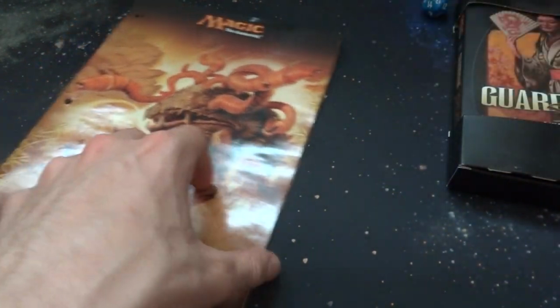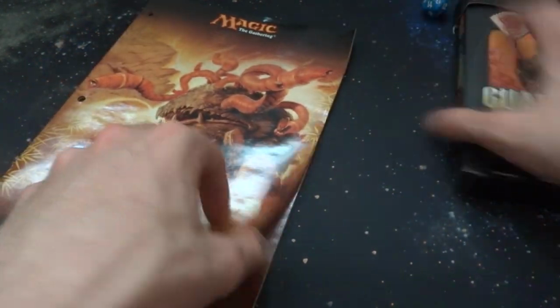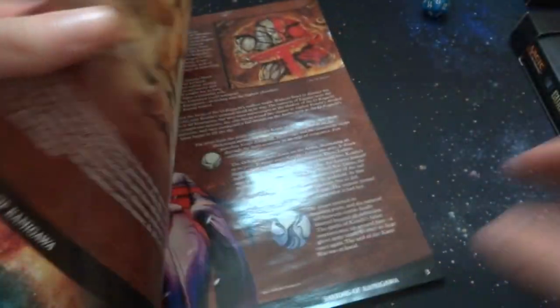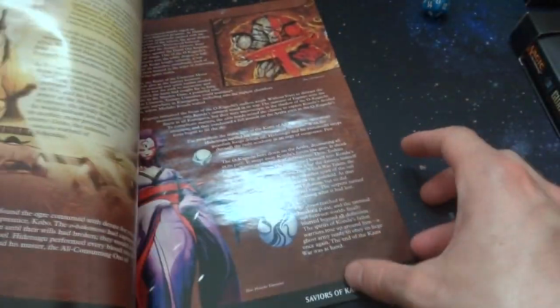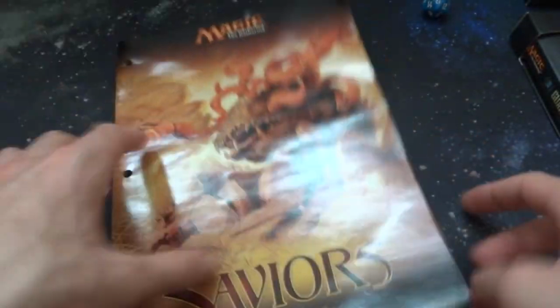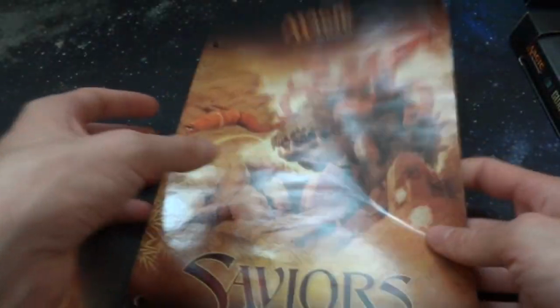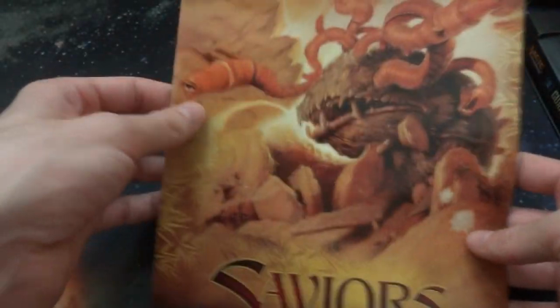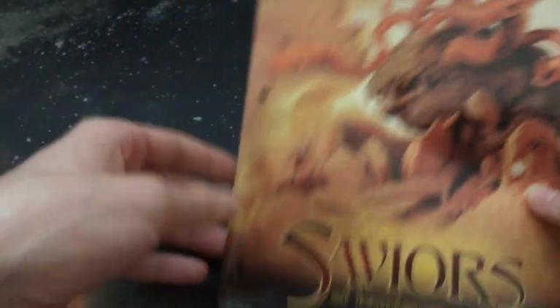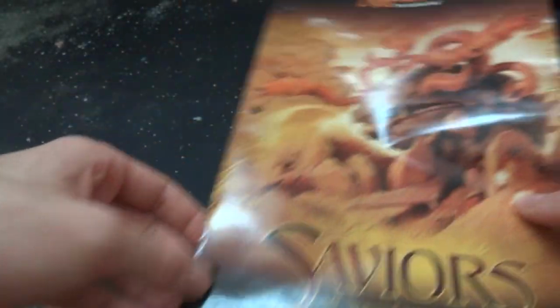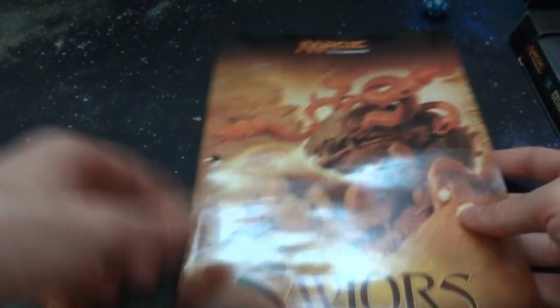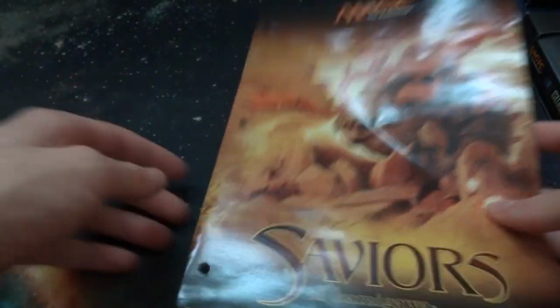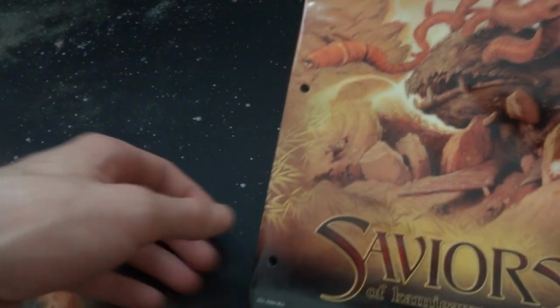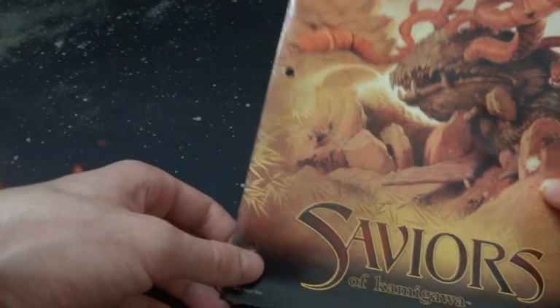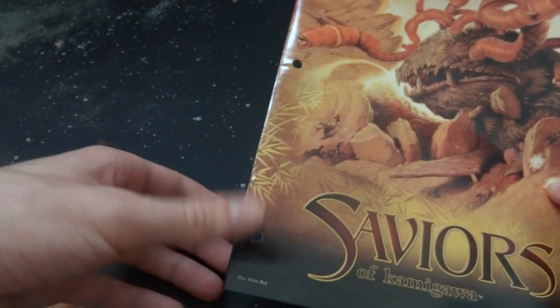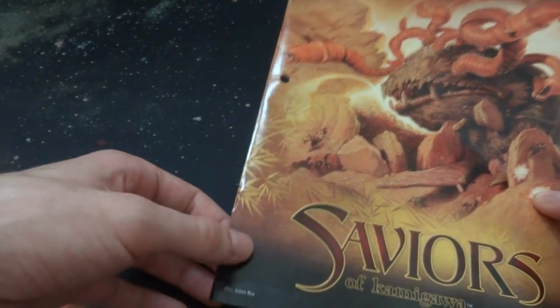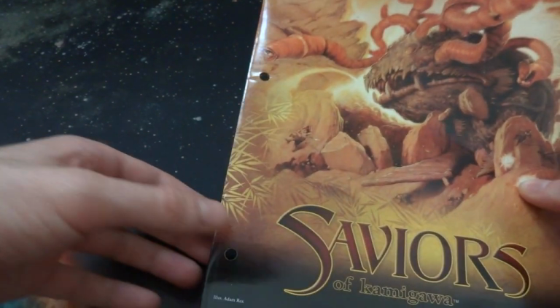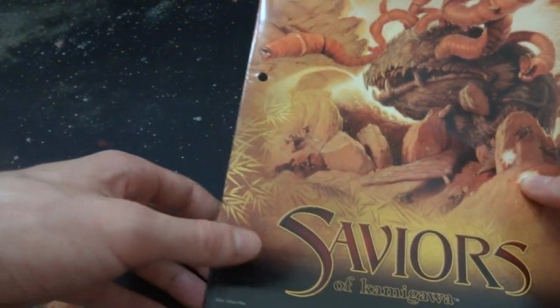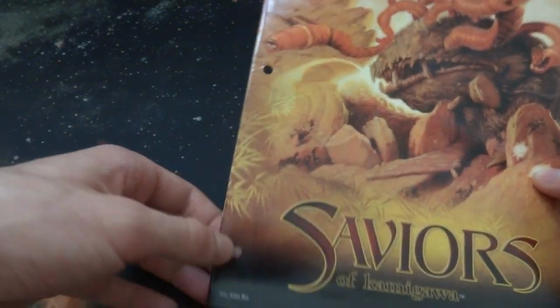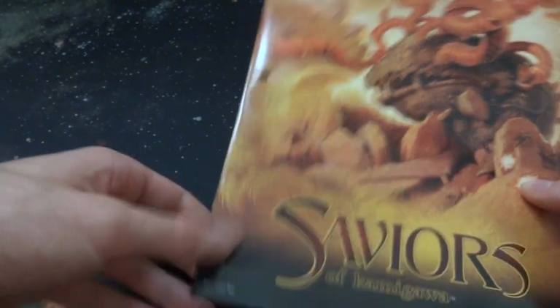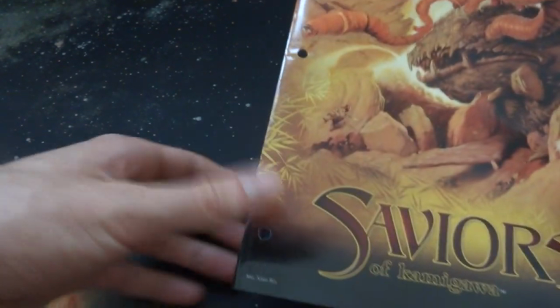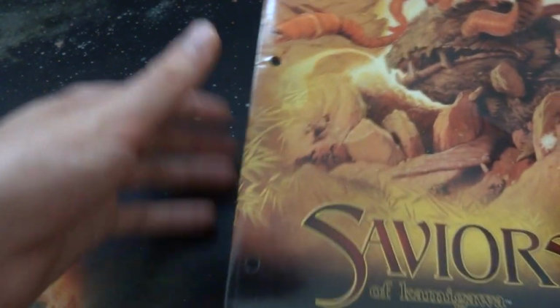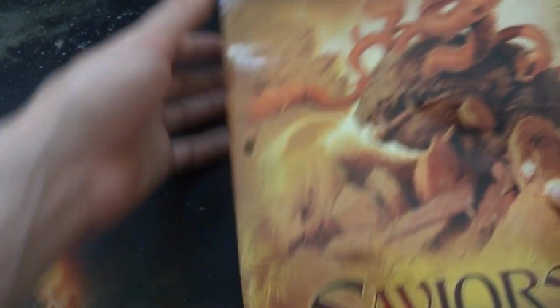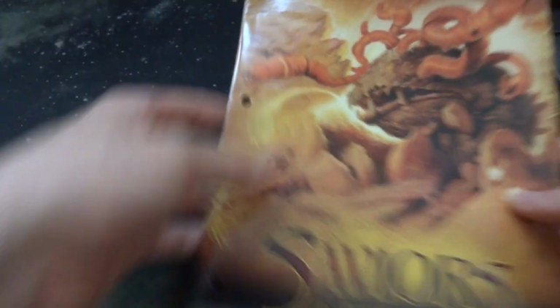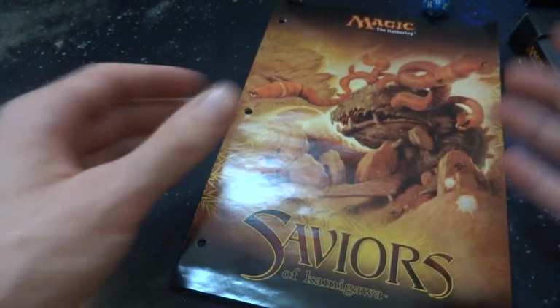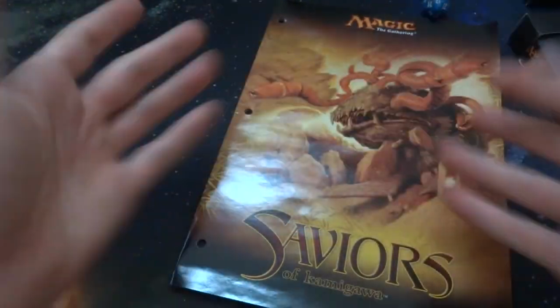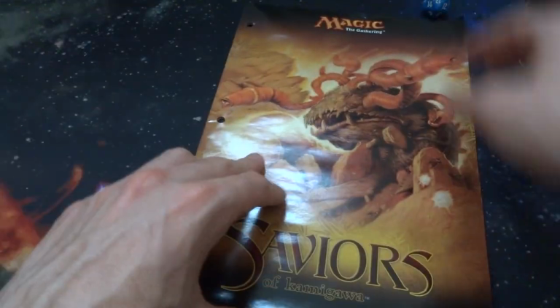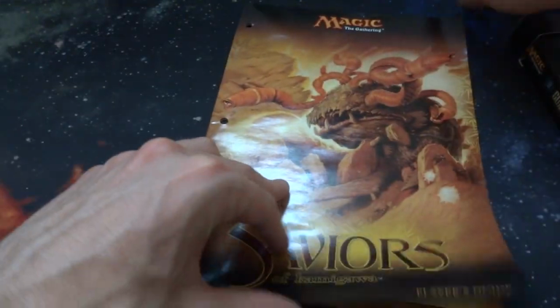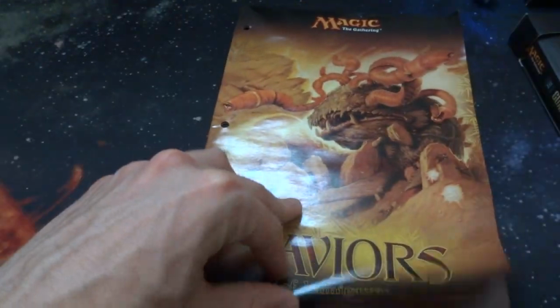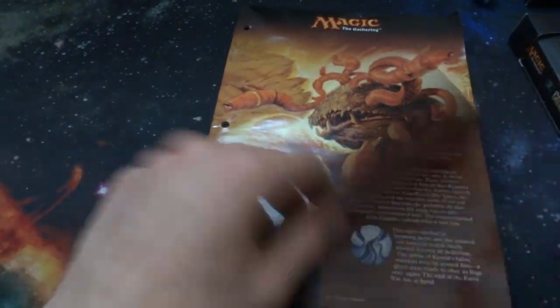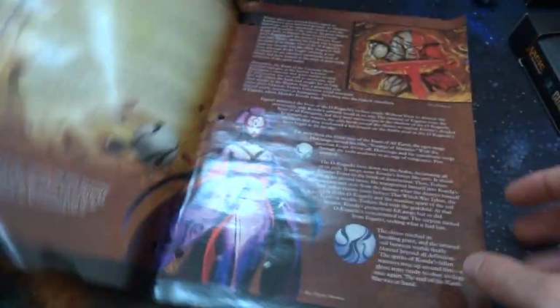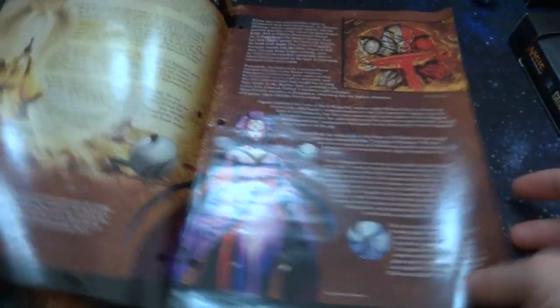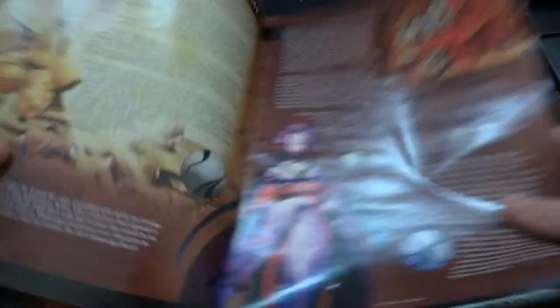Let's just check out the player's guide real quick. It is way bigger than the new ones. It's like a full sheet — 8.5 by 11. And it does have like three-ring hole punches in it, so you can throw it in your trade binder, which is pretty cool.